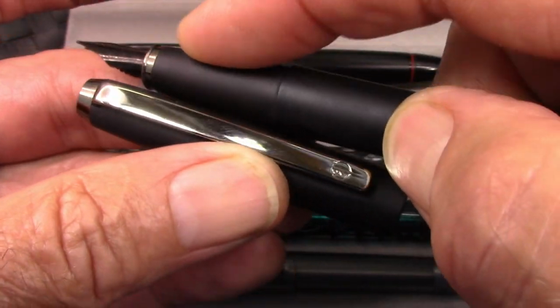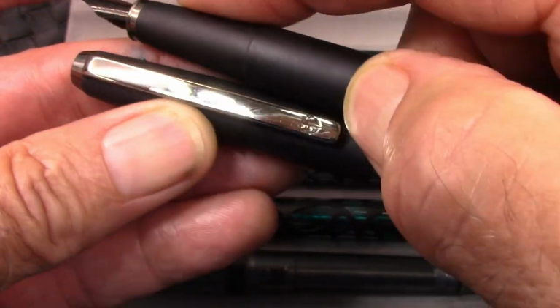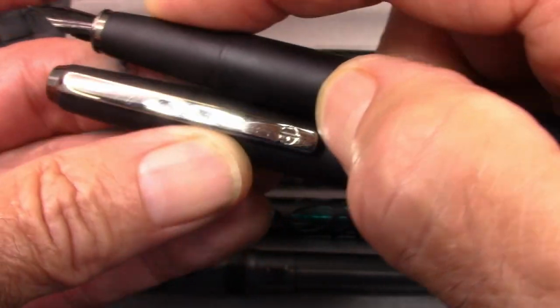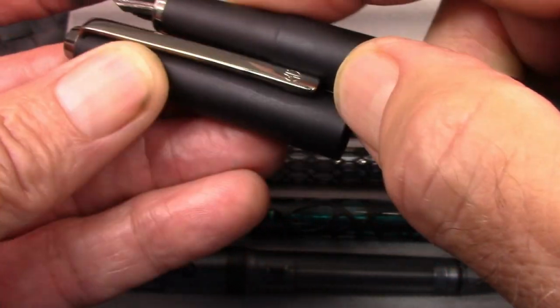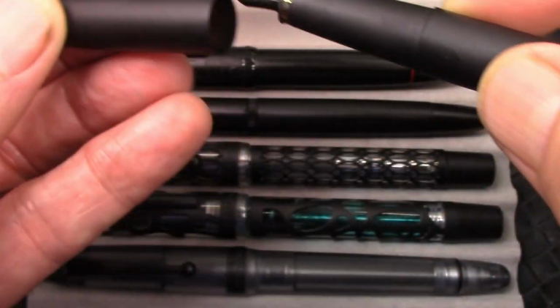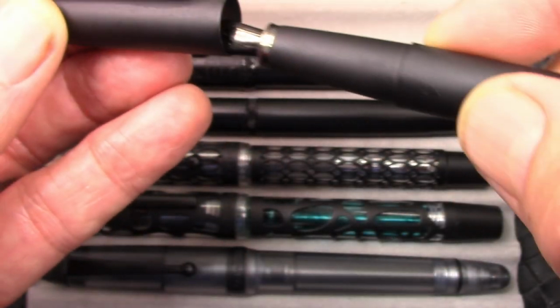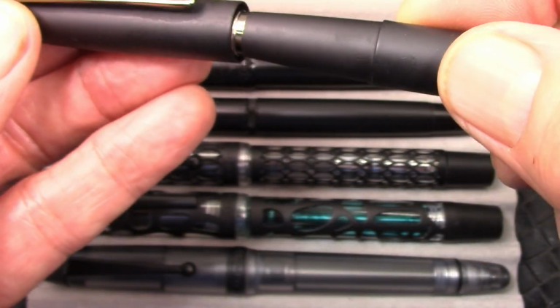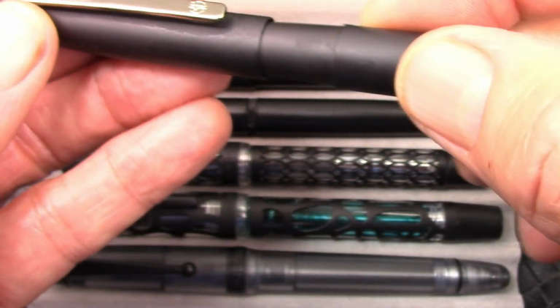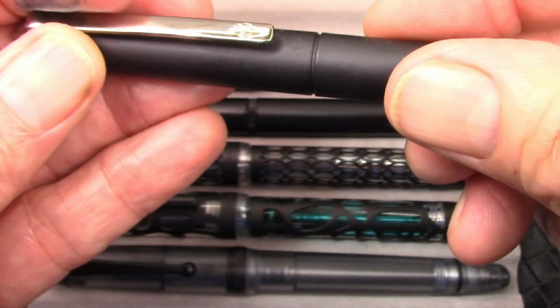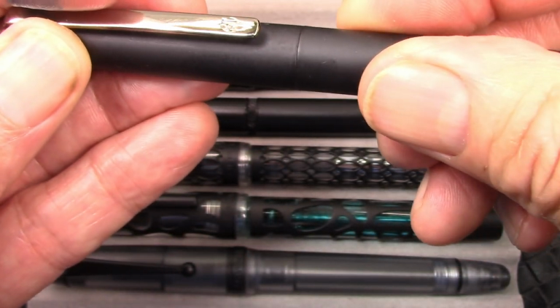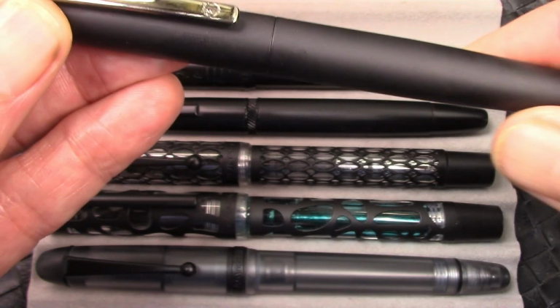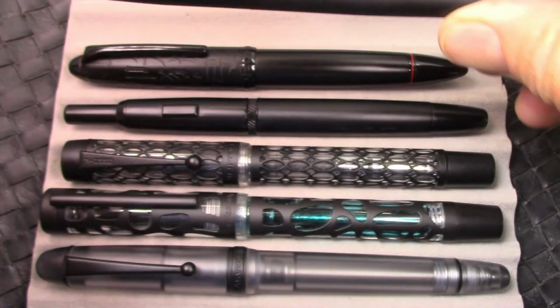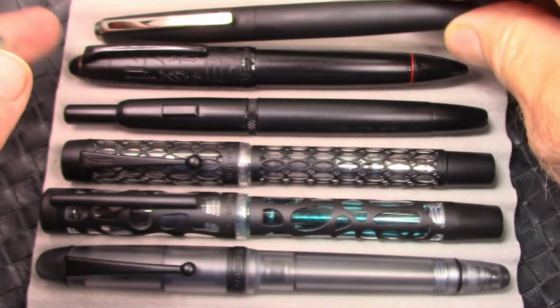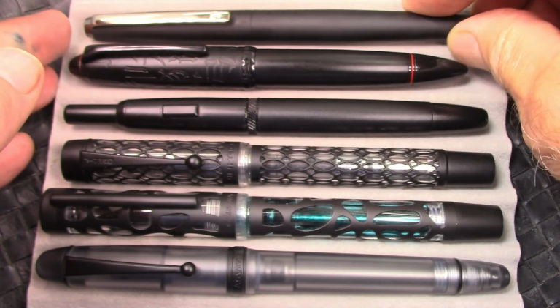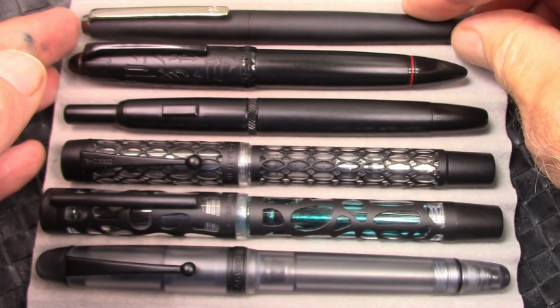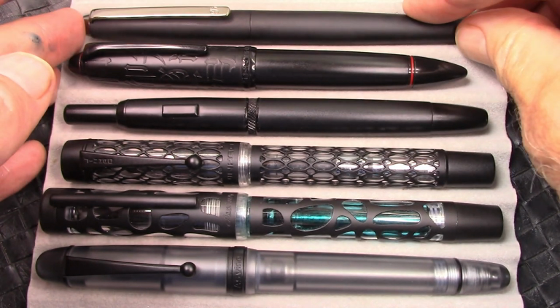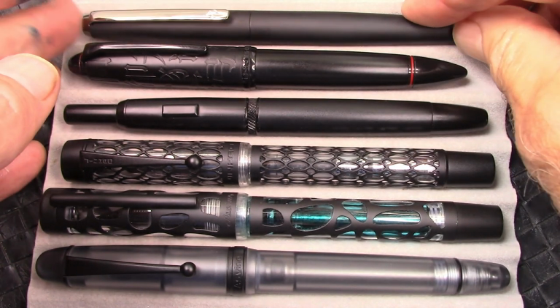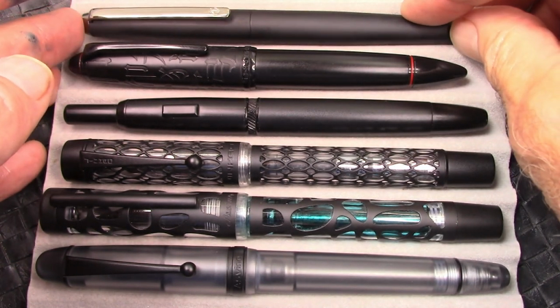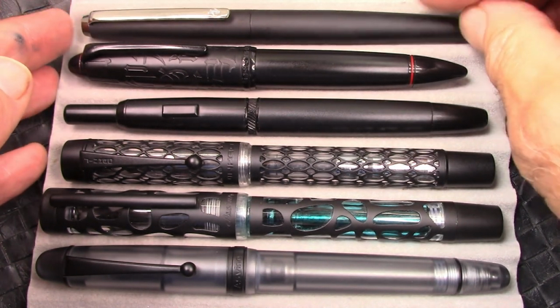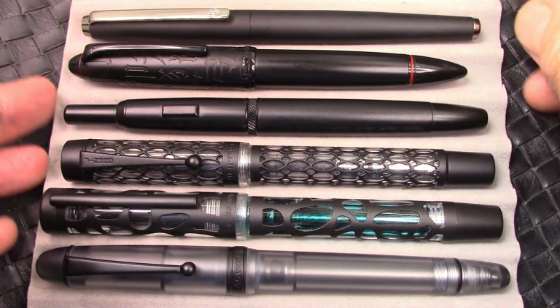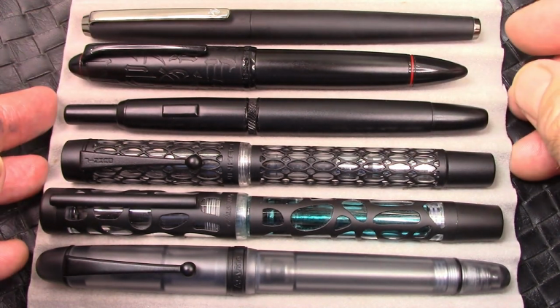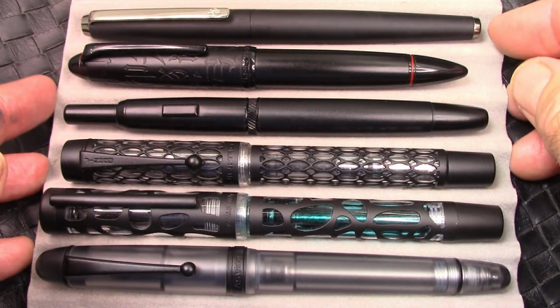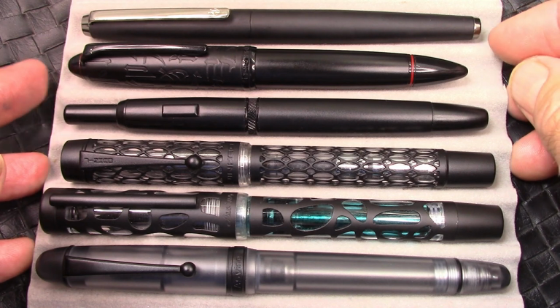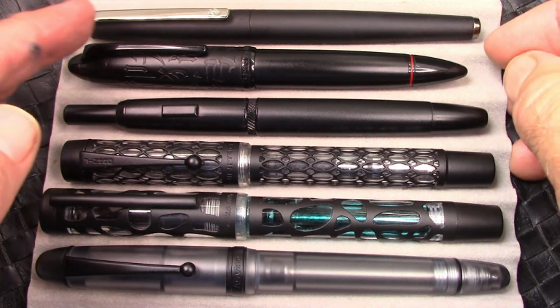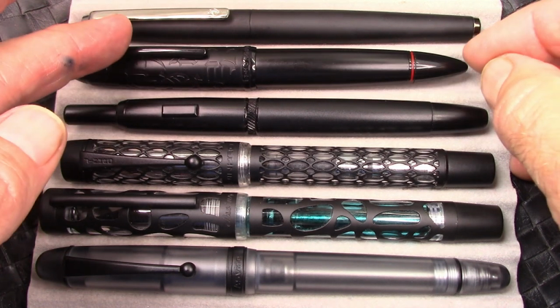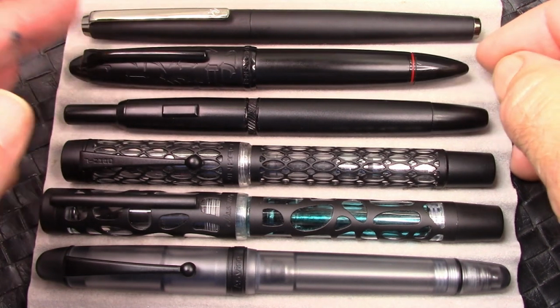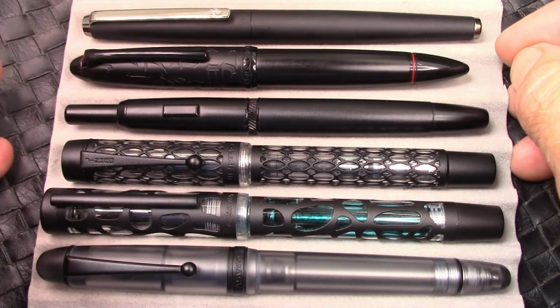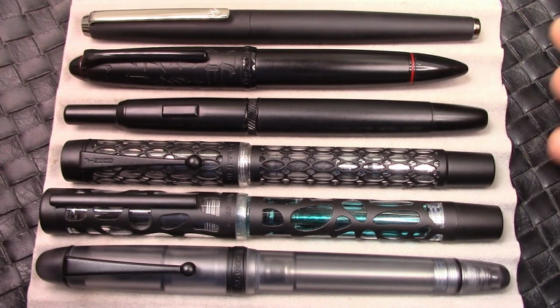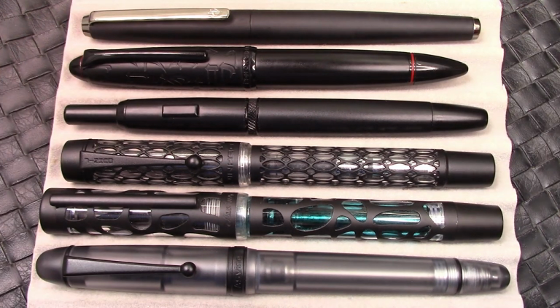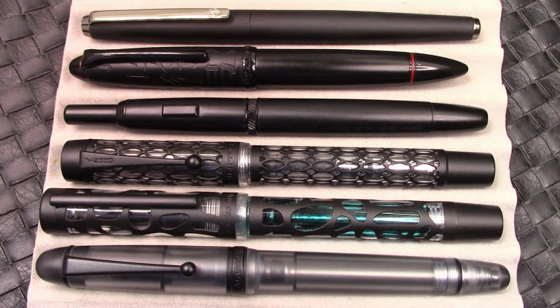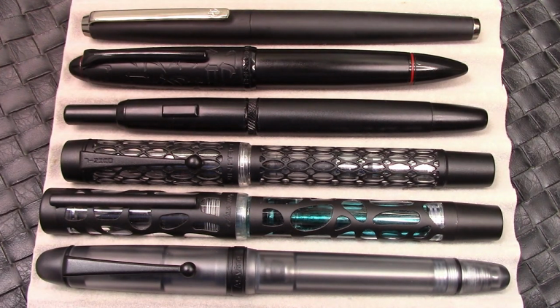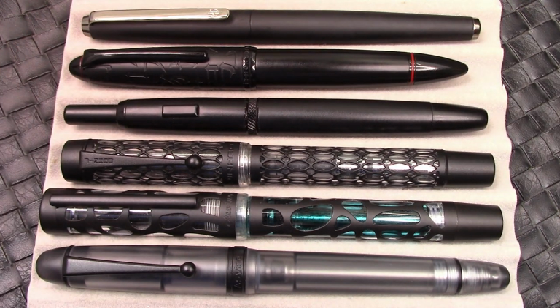This feels good in the hand — kind of a rubbery texture to it, but it'll hold up well. I've used that pen regularly since I got it, many, many months. So there's your view of some other stealthy pens.